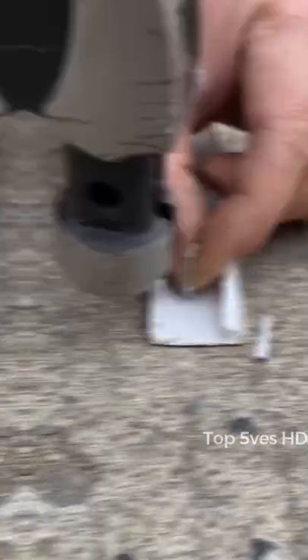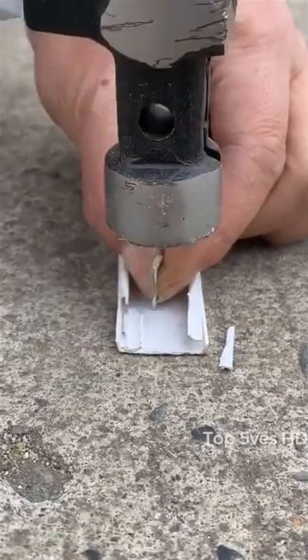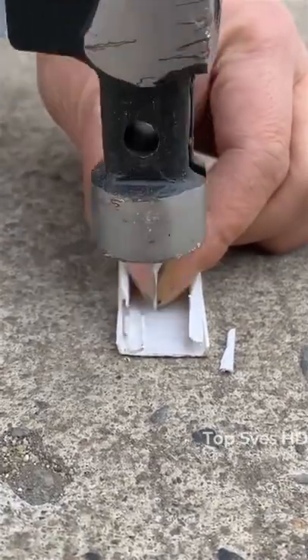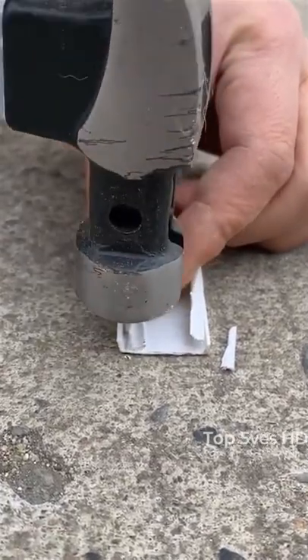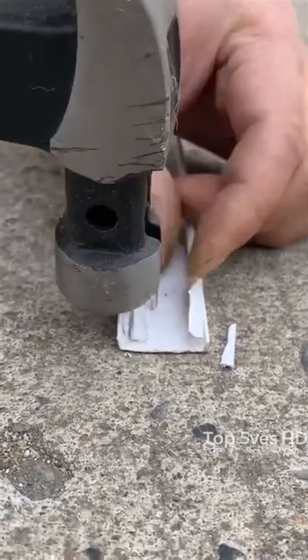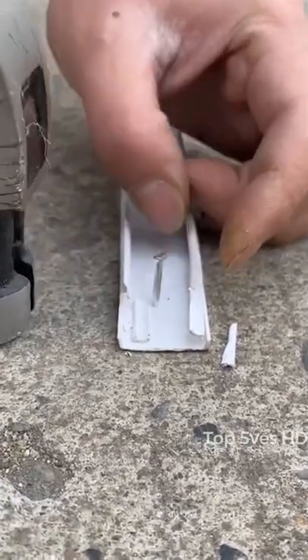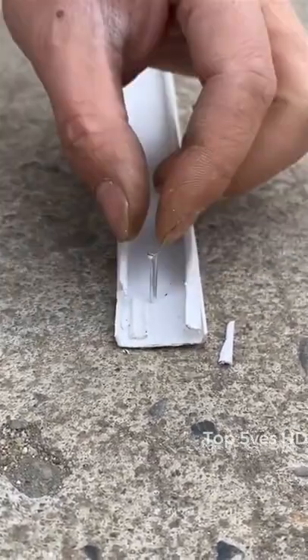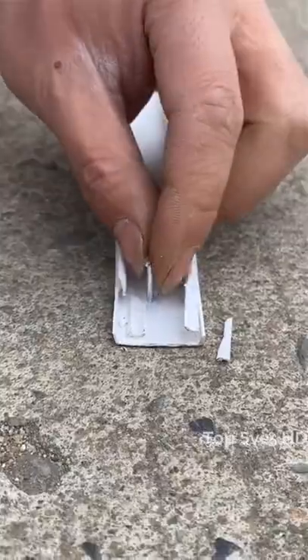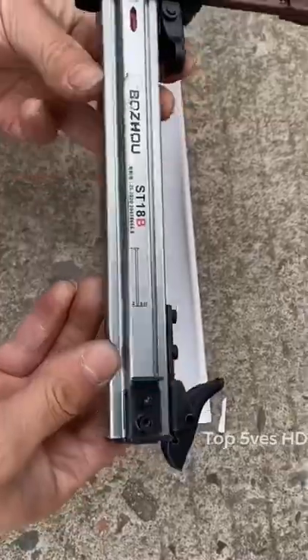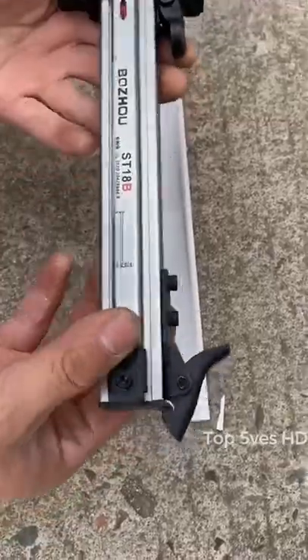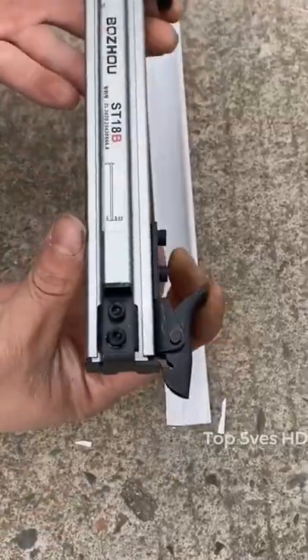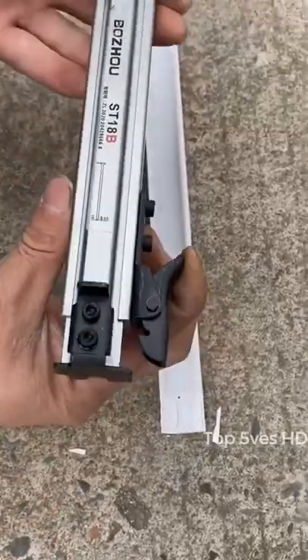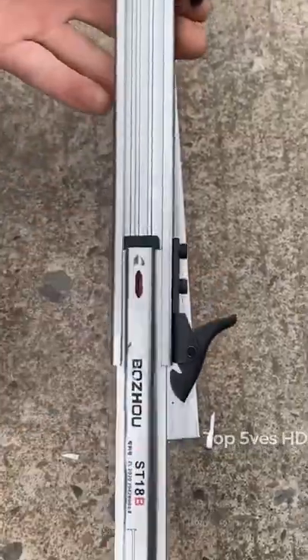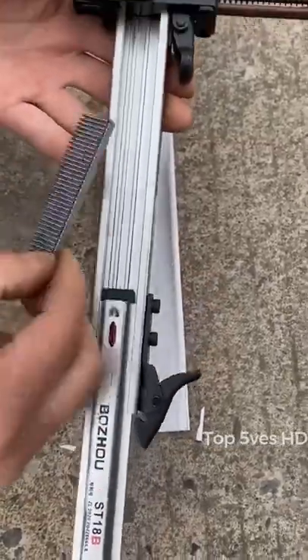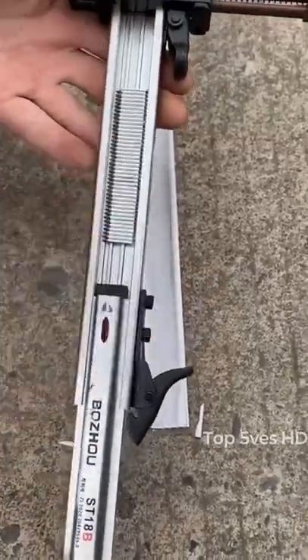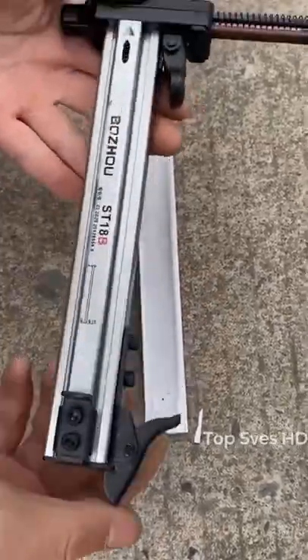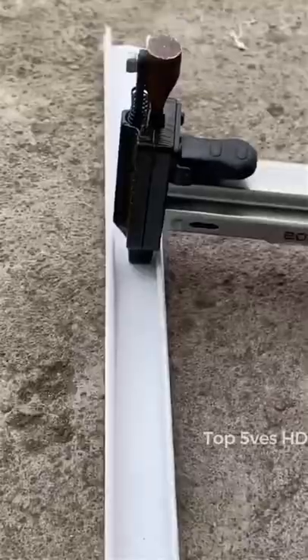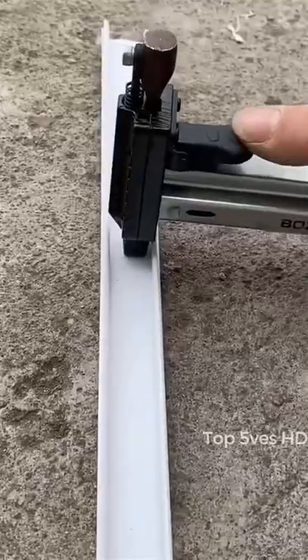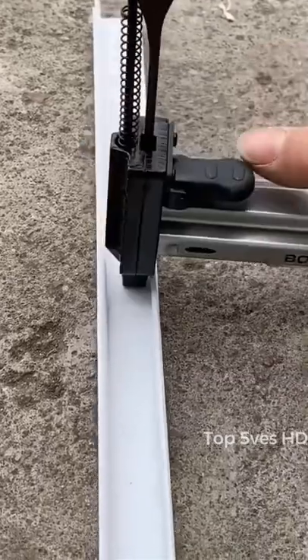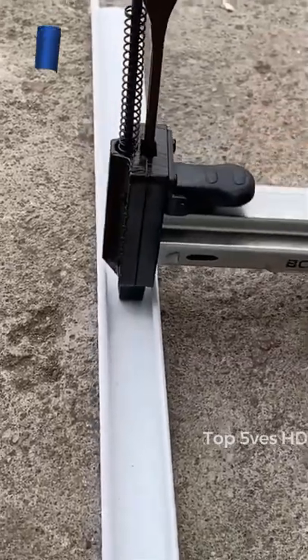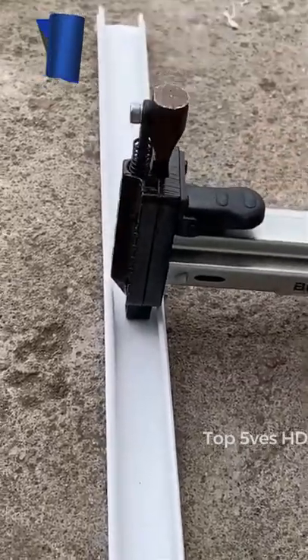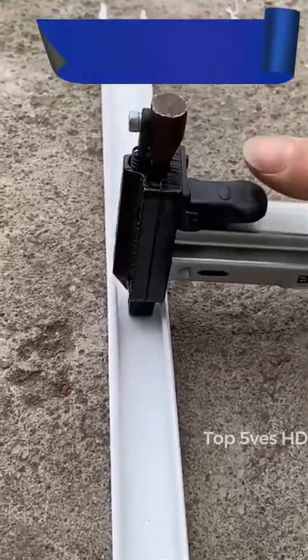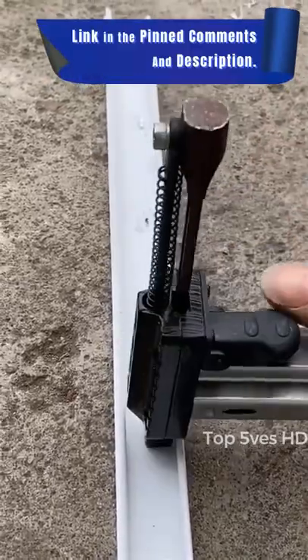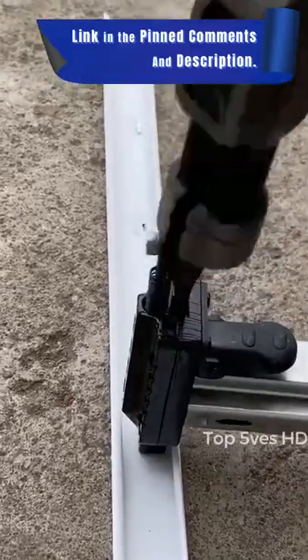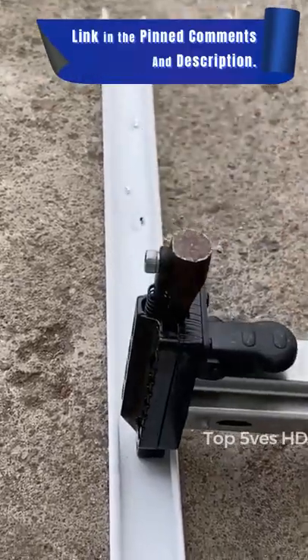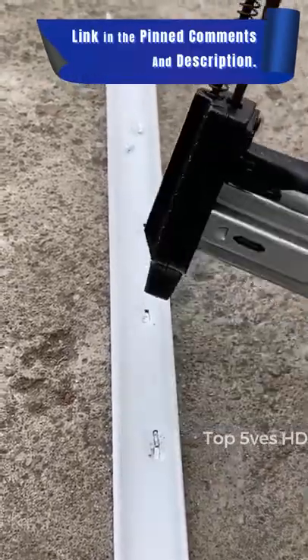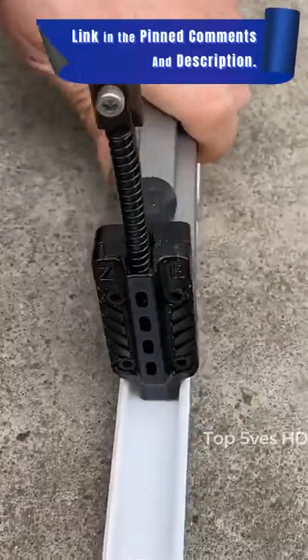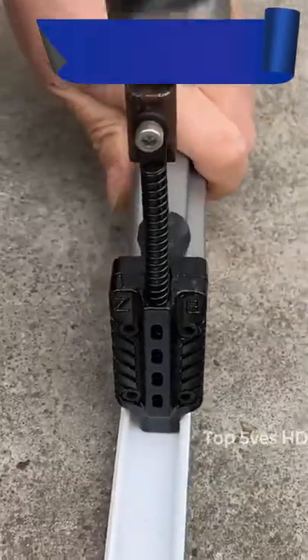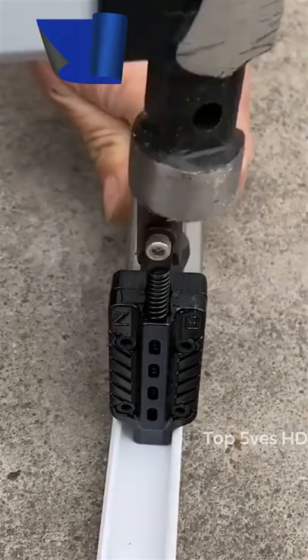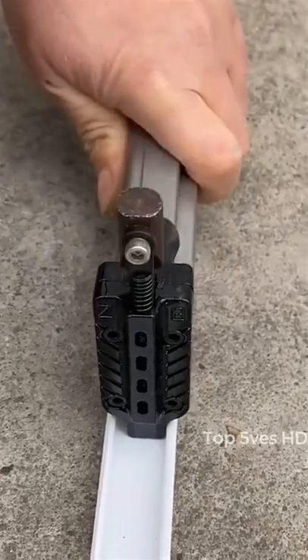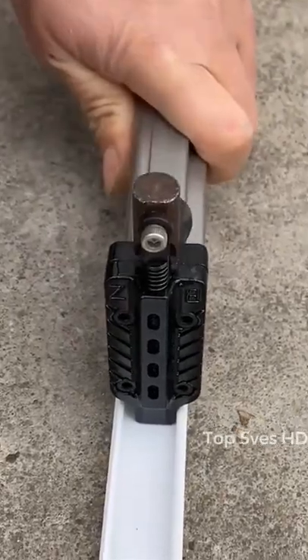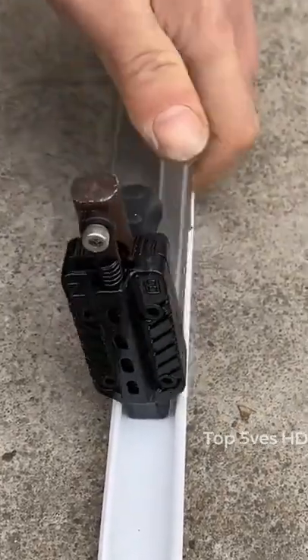This nail gun has high hardness, a tungsten steel needle, strong power, no air pump, and can be used for a long time. It adopts a safe touch switch designed to ensure fast and continuous nailing, efficiency and convenience, and save time.